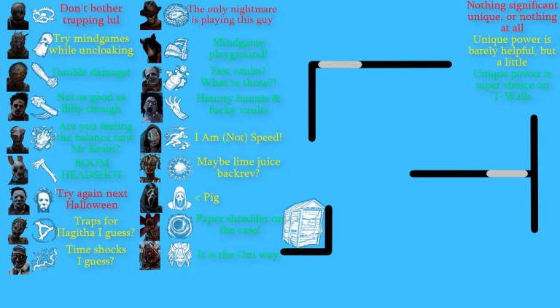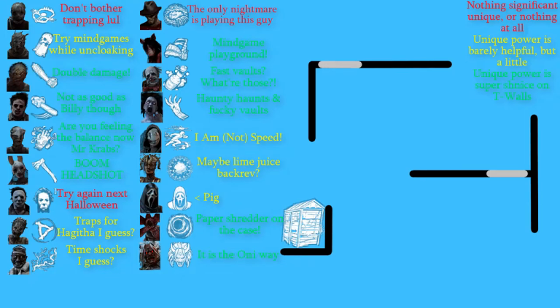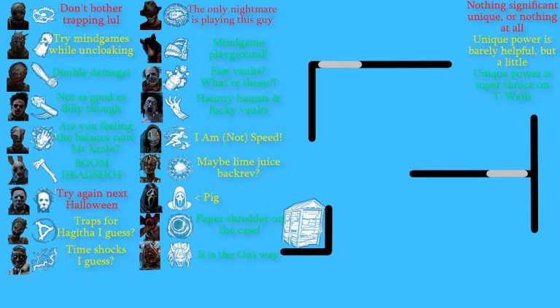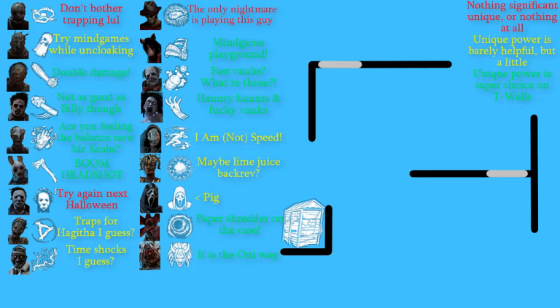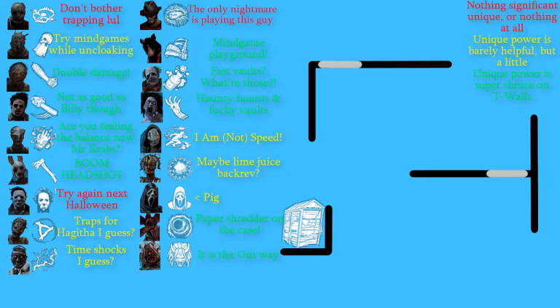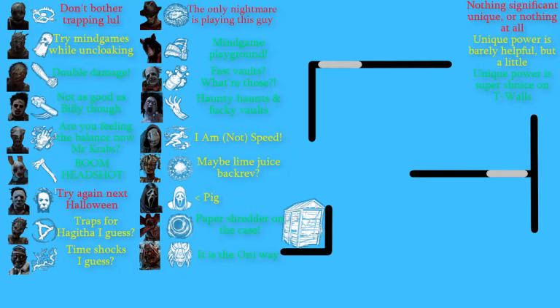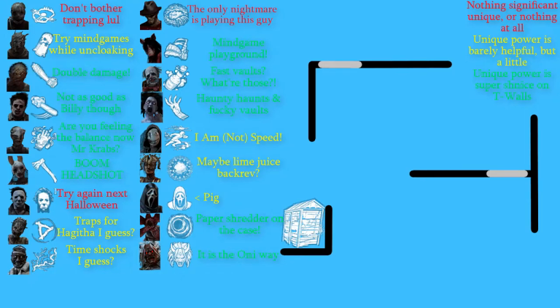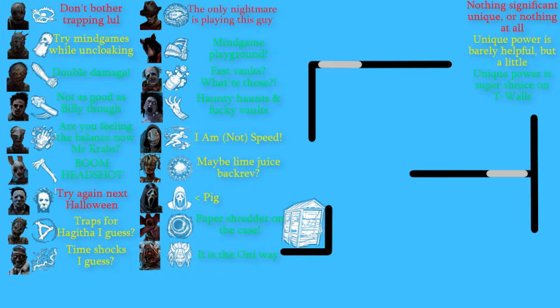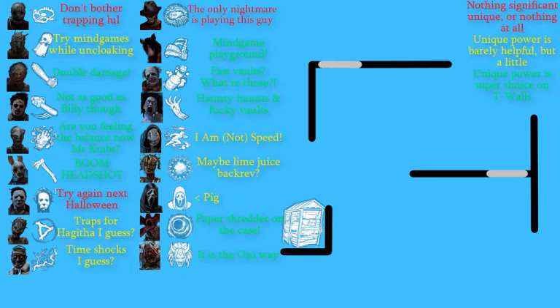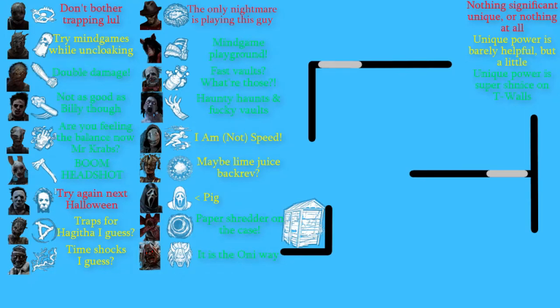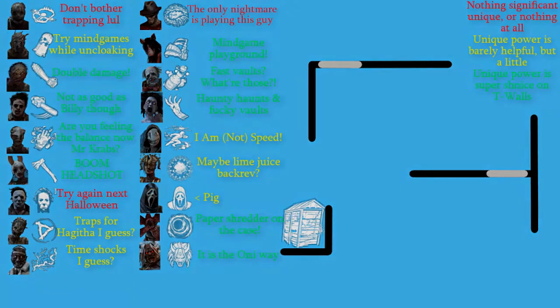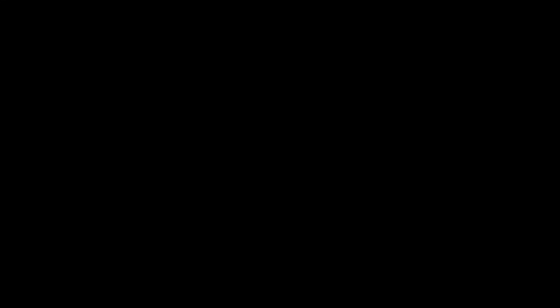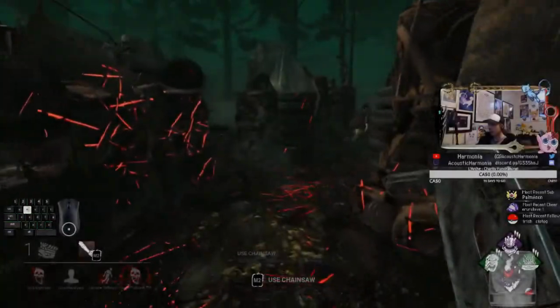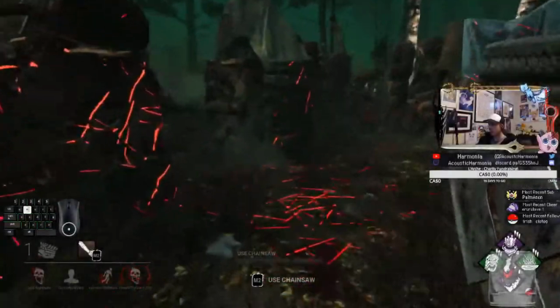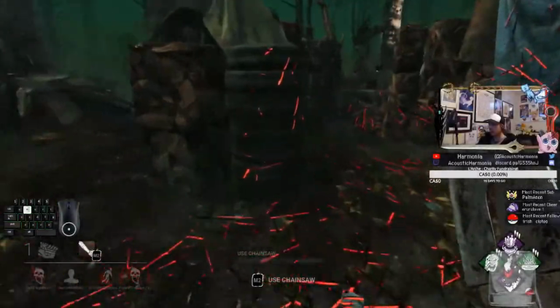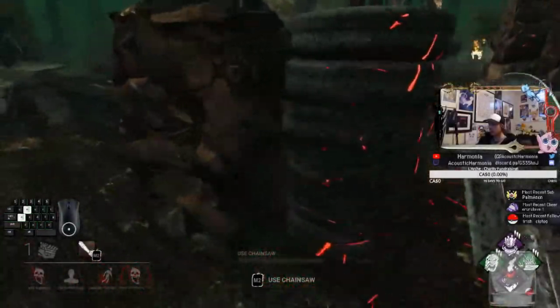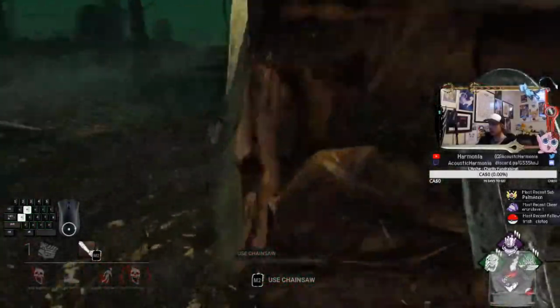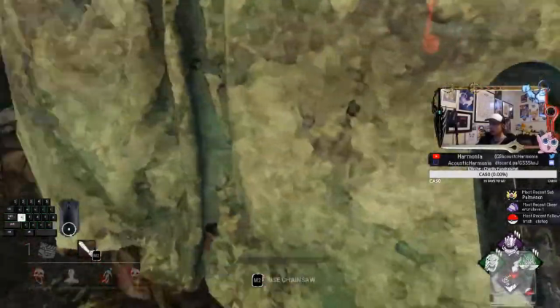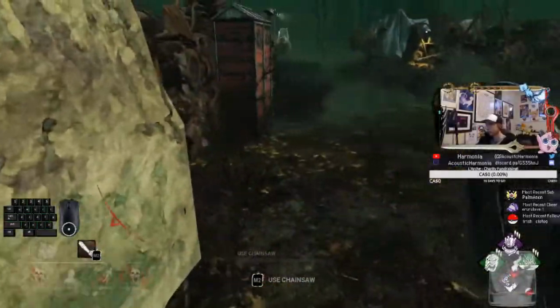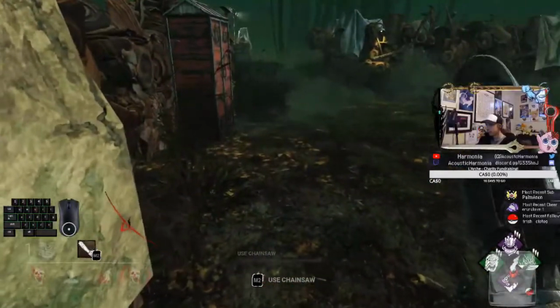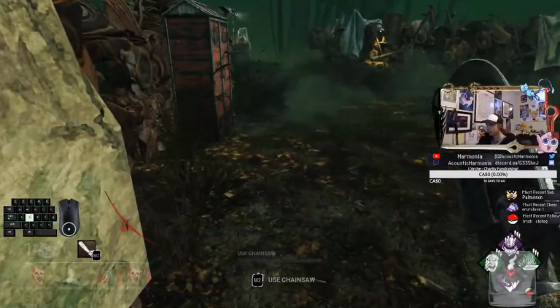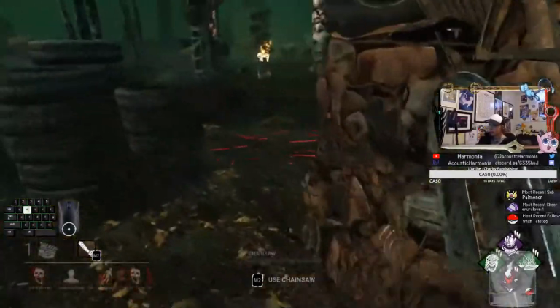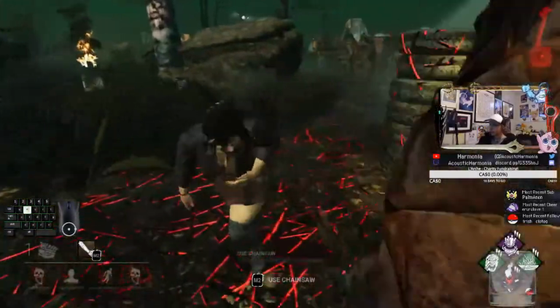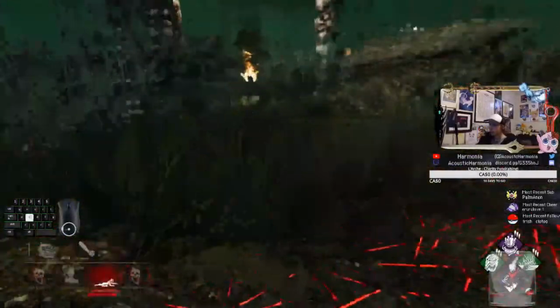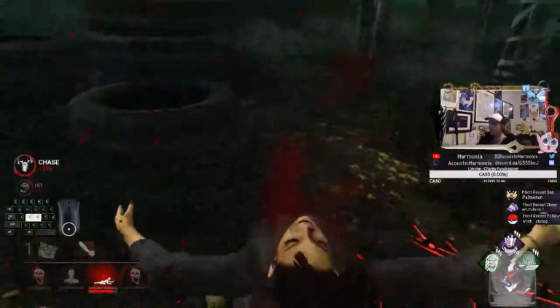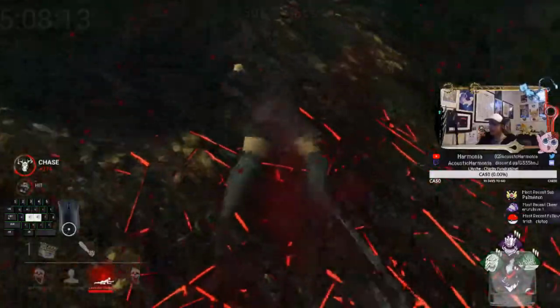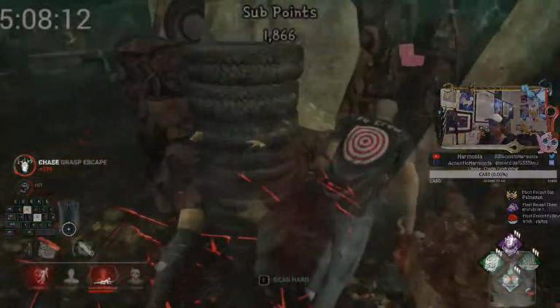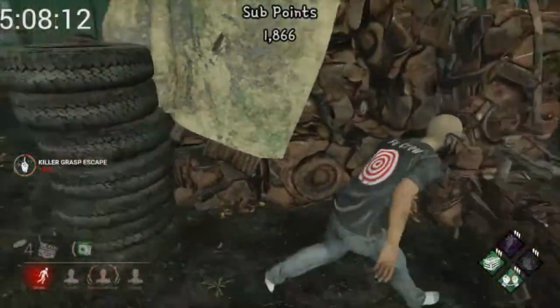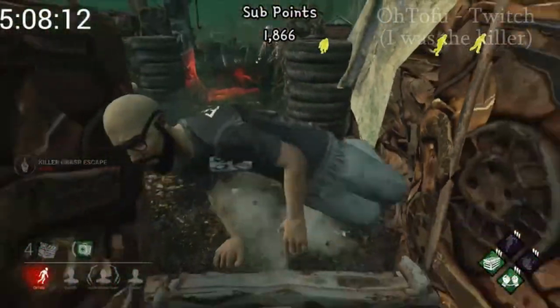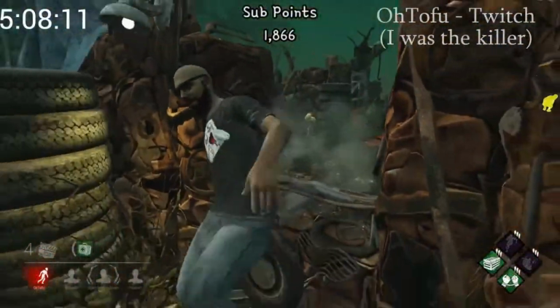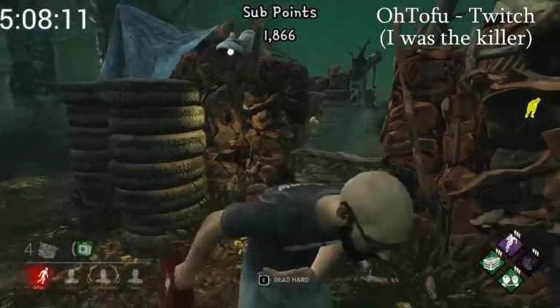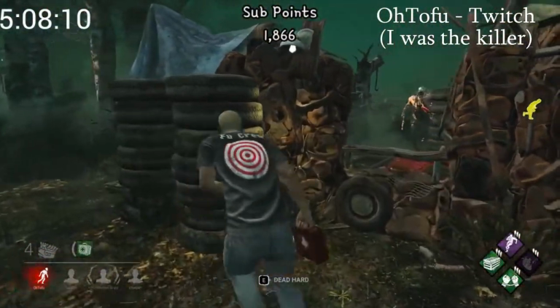That's pretty much where I've gotten when it comes to killers who have a unique edge on T-walls. There's one more mind game I want to discuss — I call this Tofu's mind game, as it was created by Otofu, so credit to him for this trick.